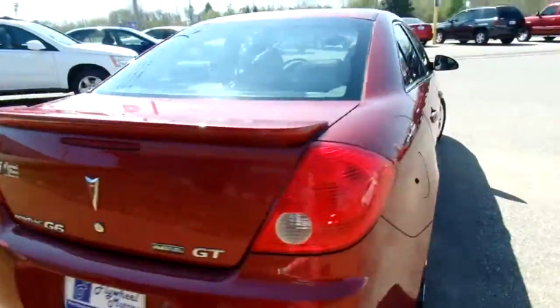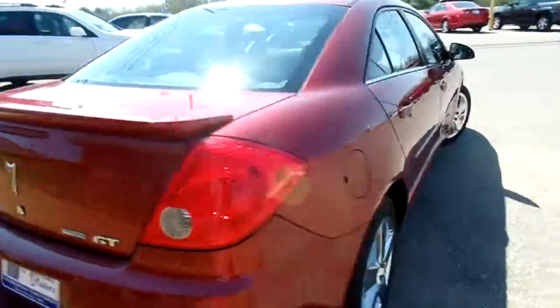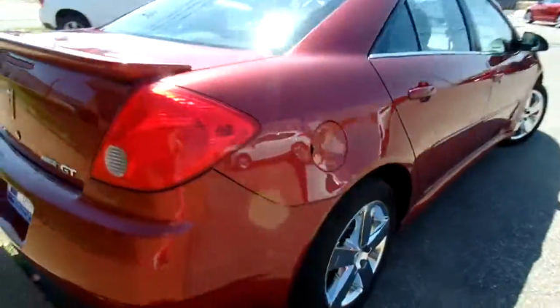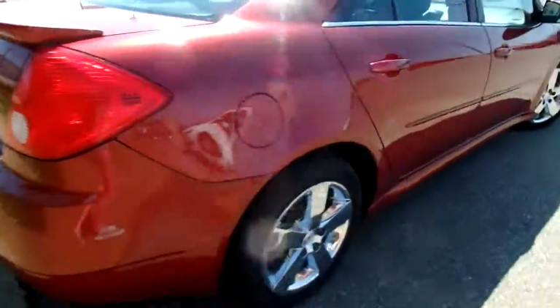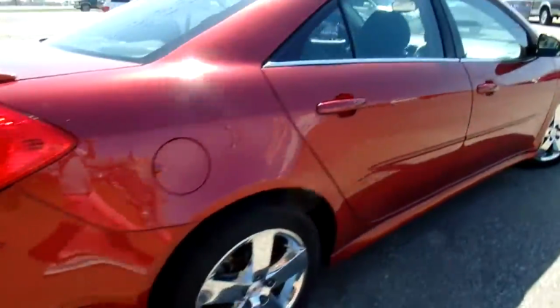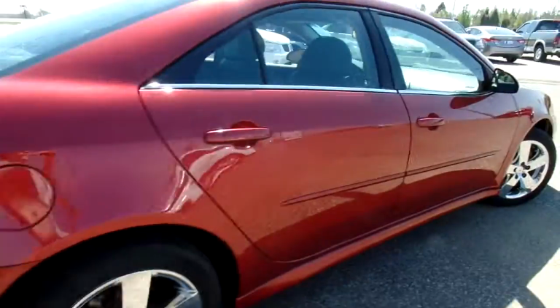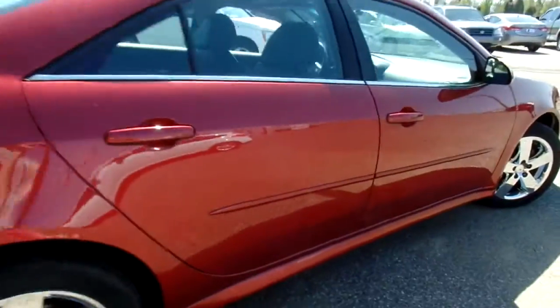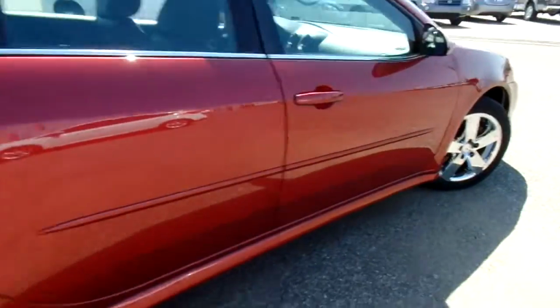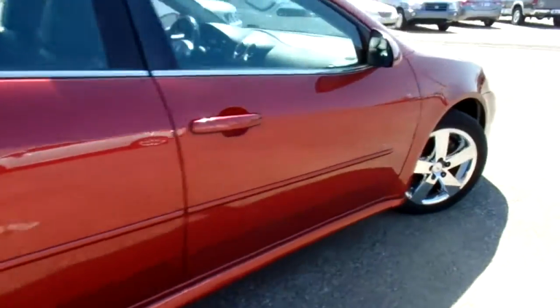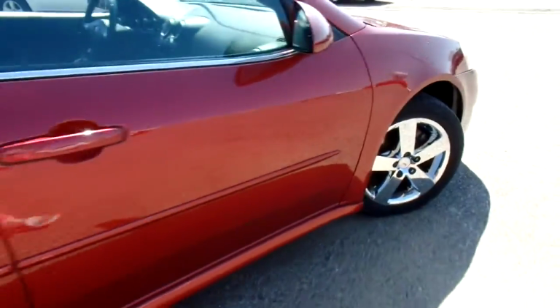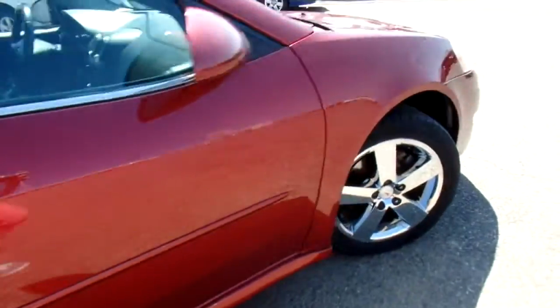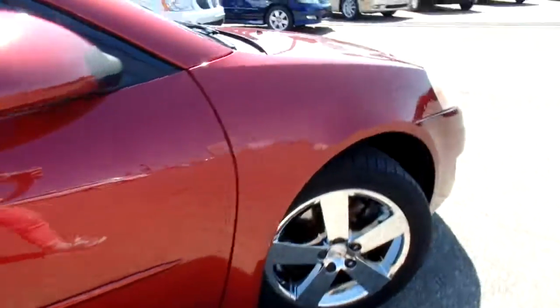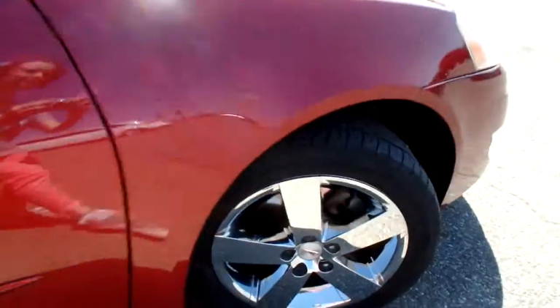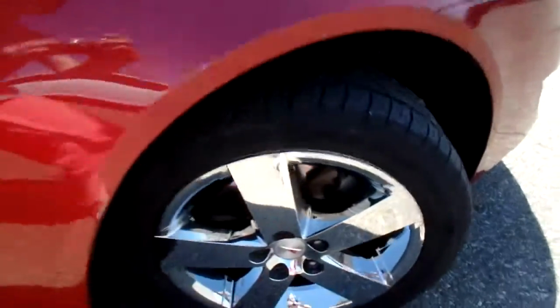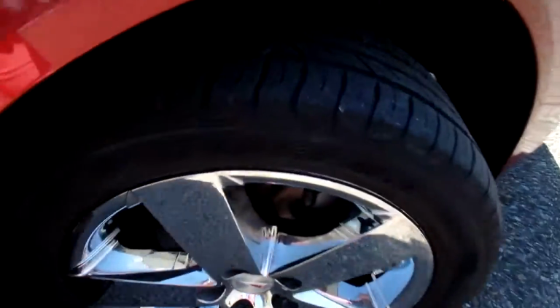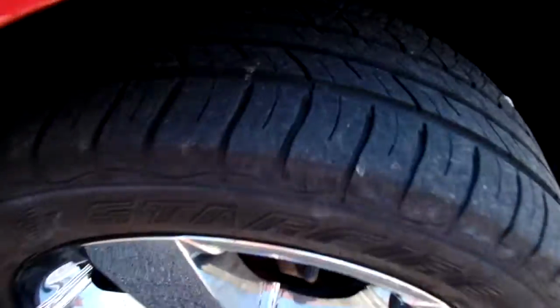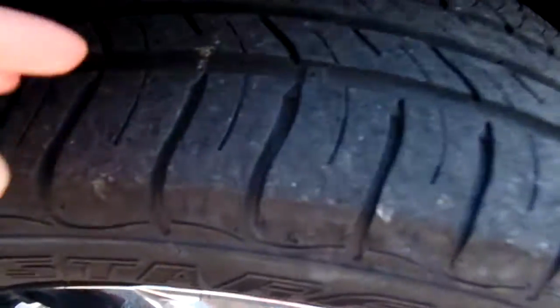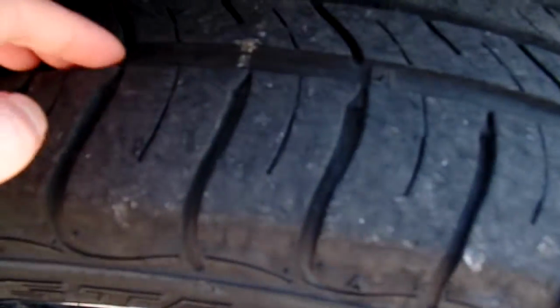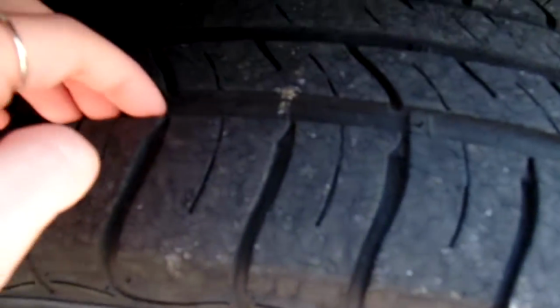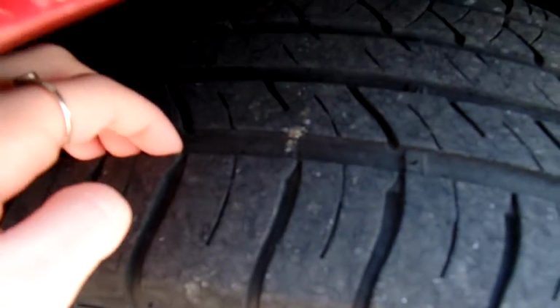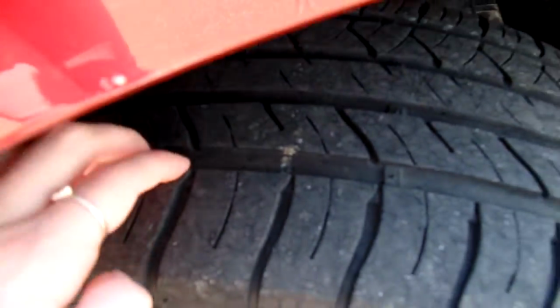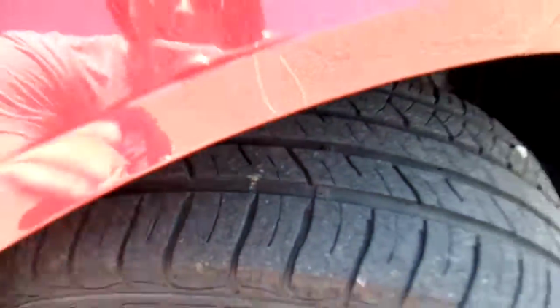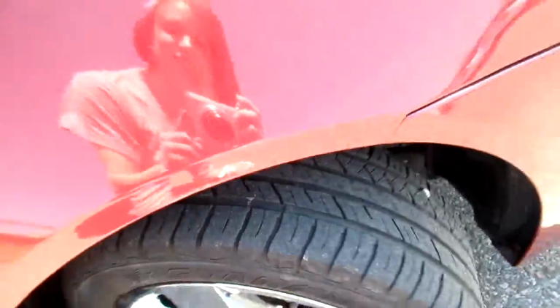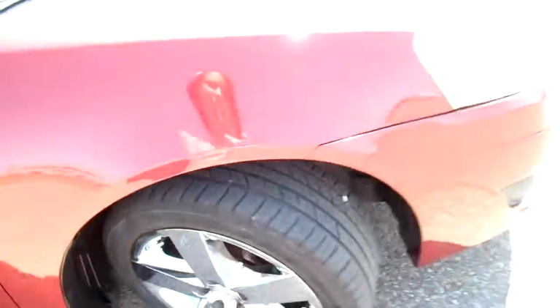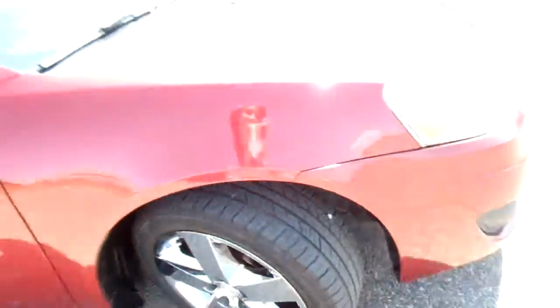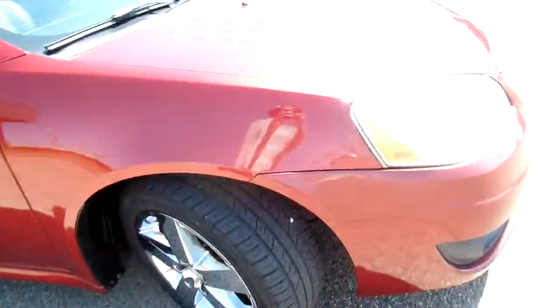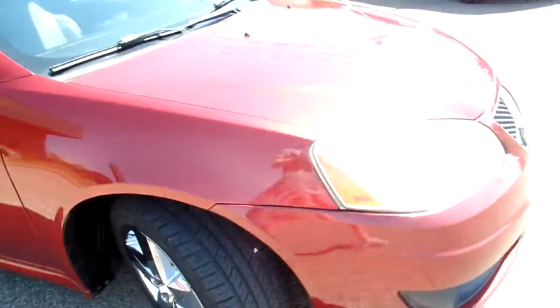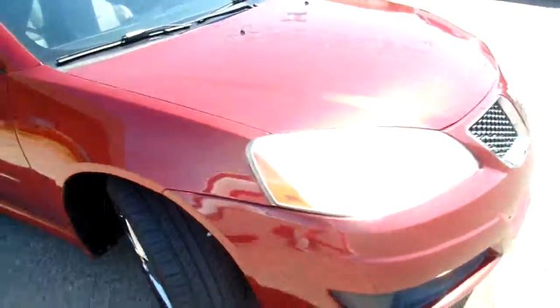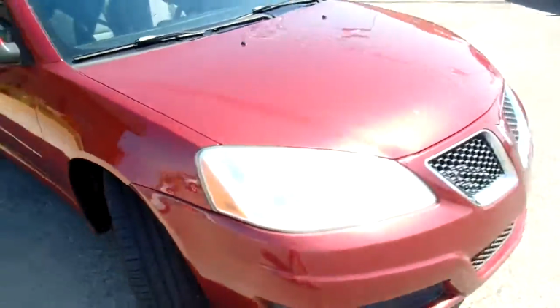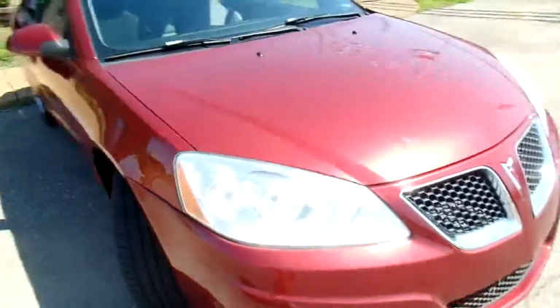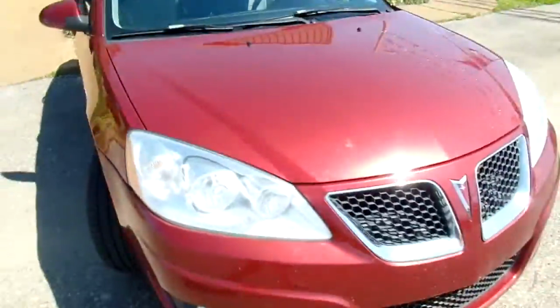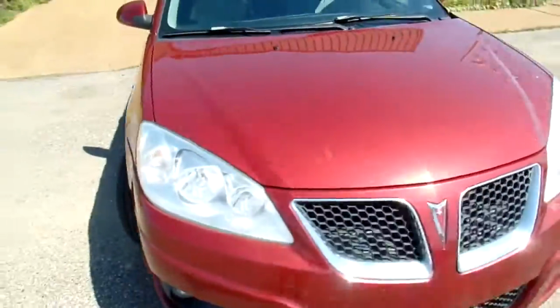I also want to give you a peek at the tires and their tread. Good, decent tread. And let's take a peek at the inside.